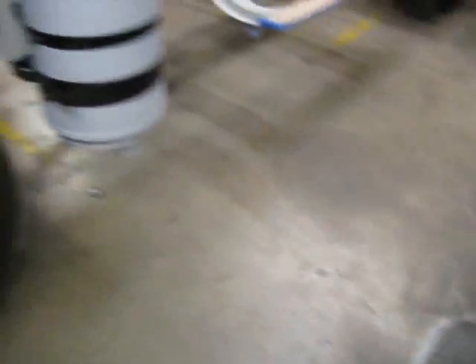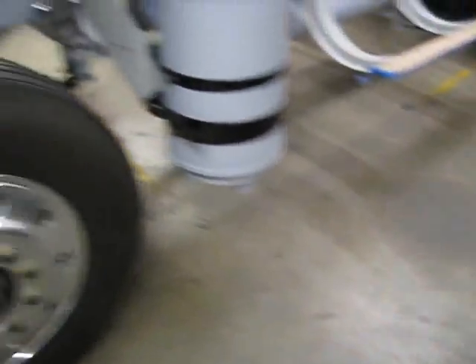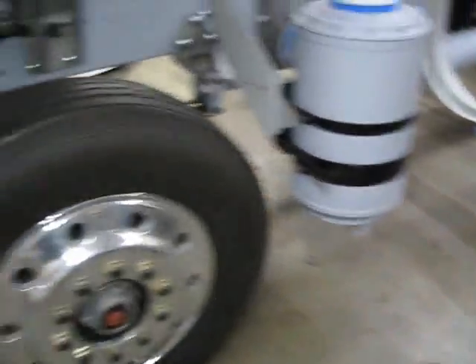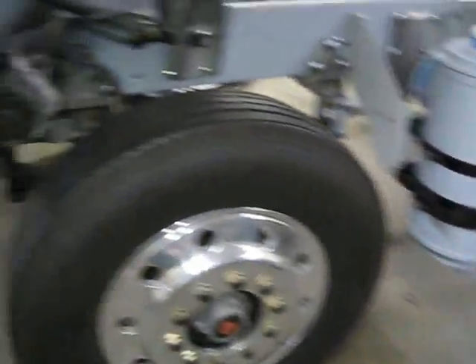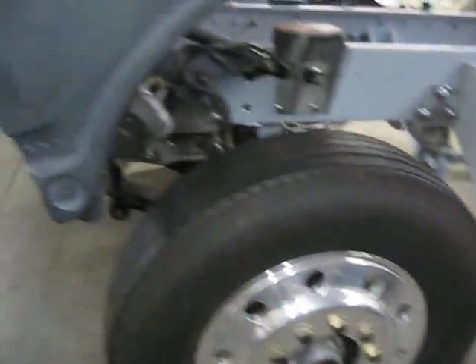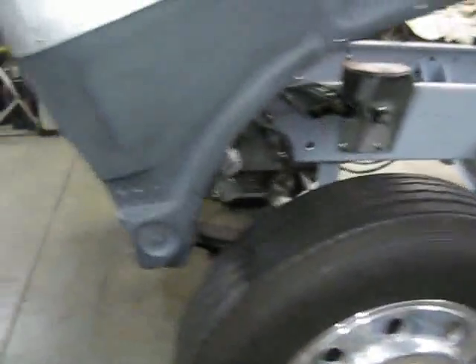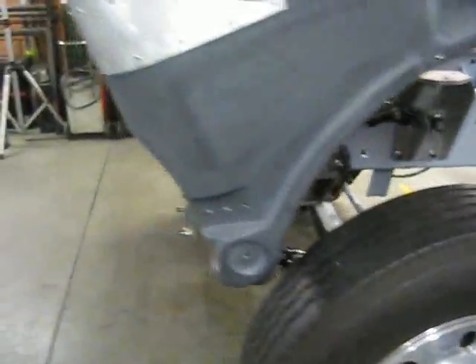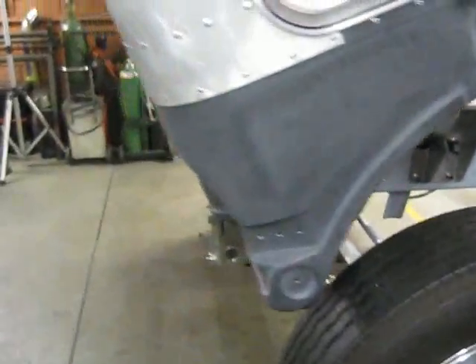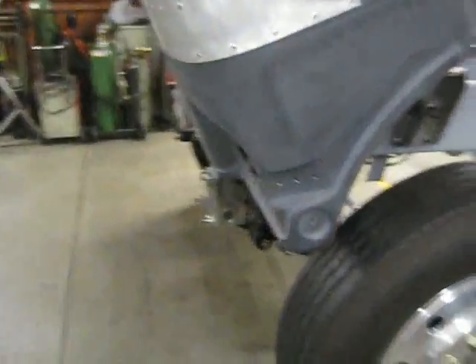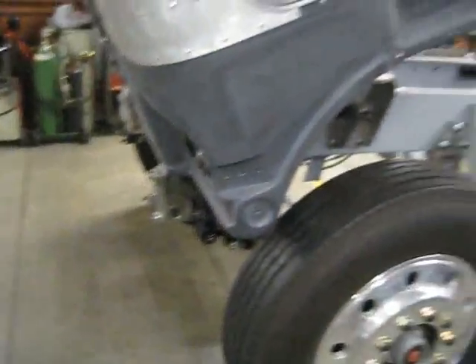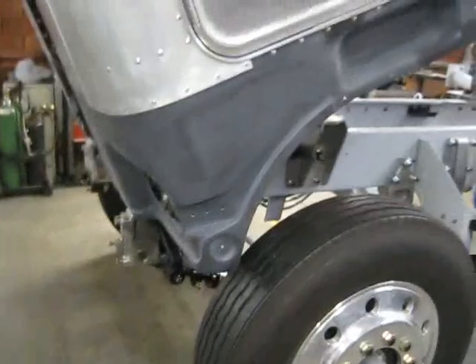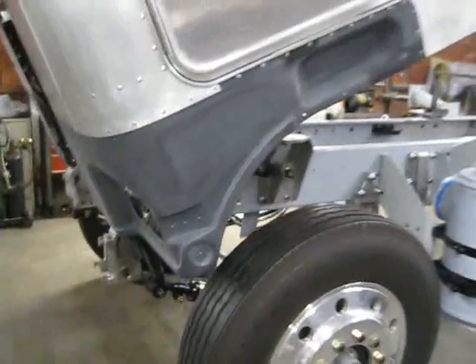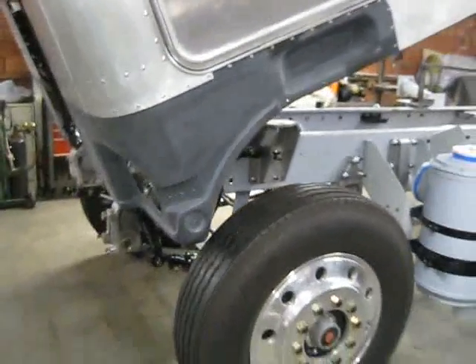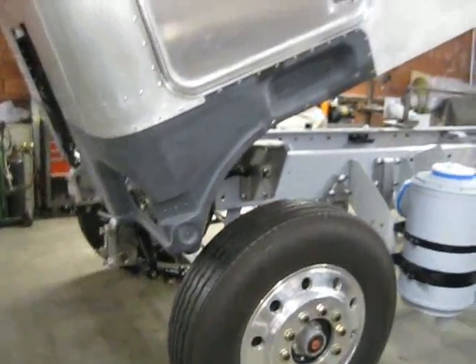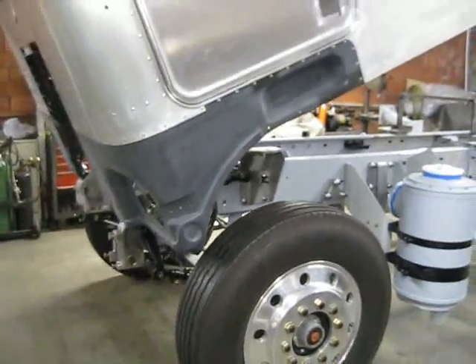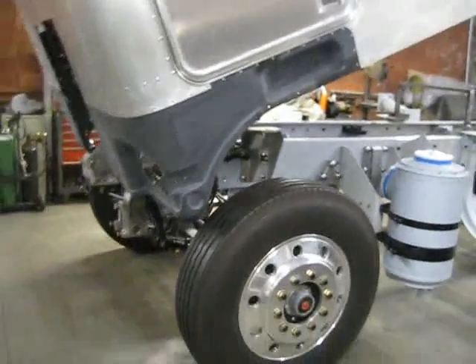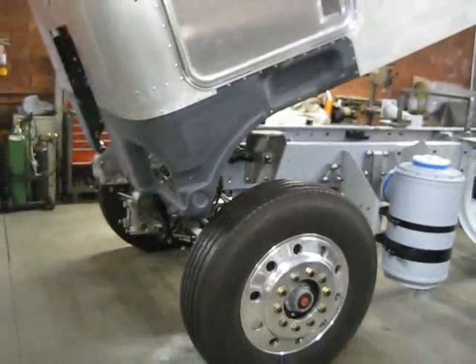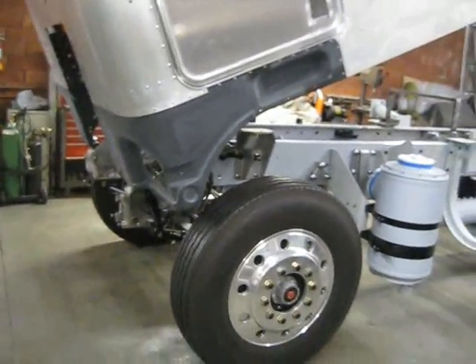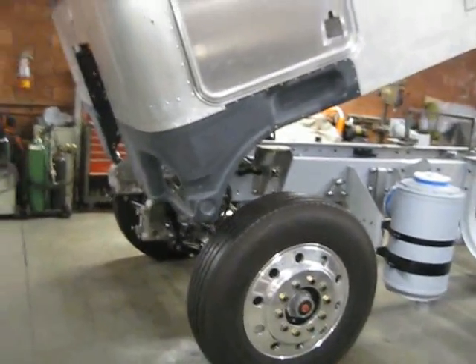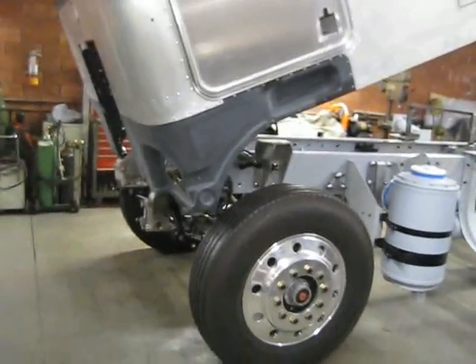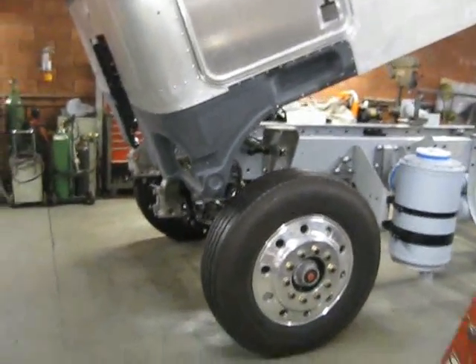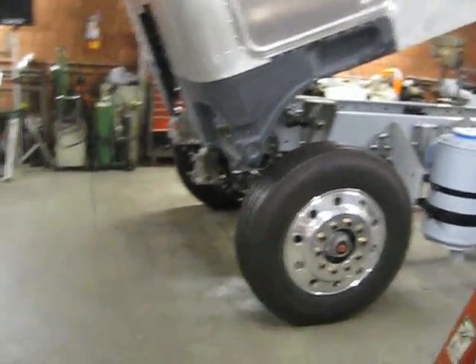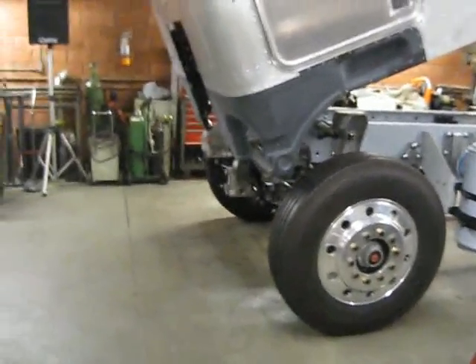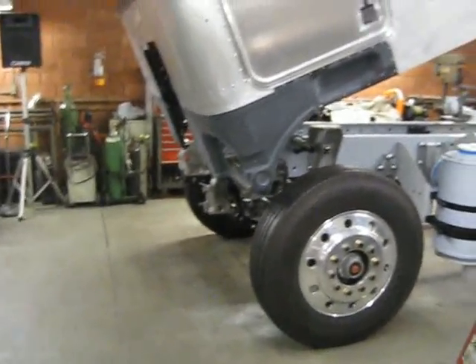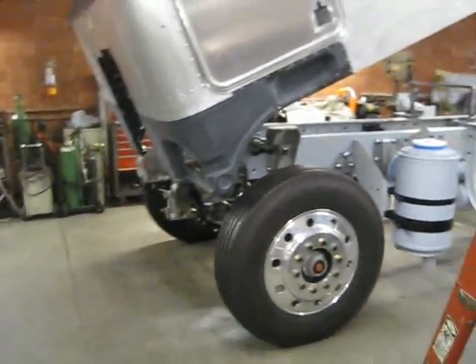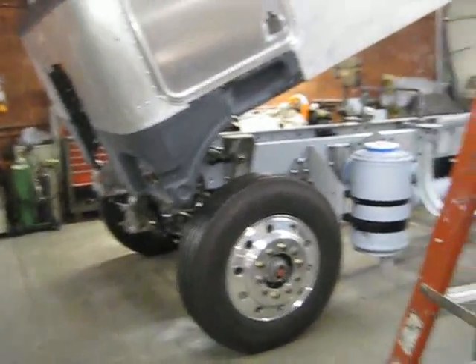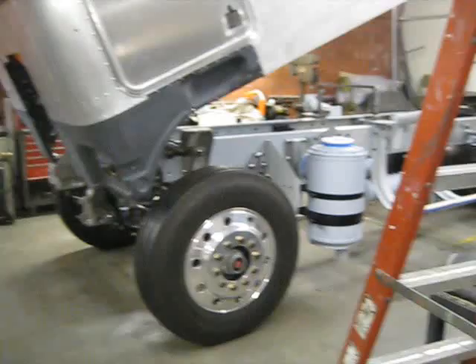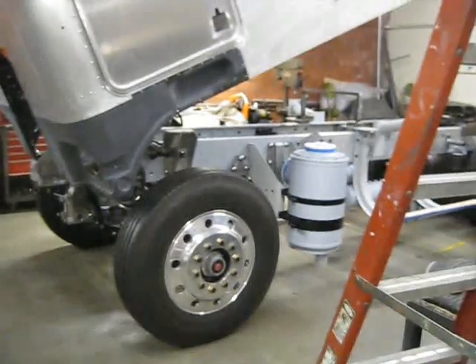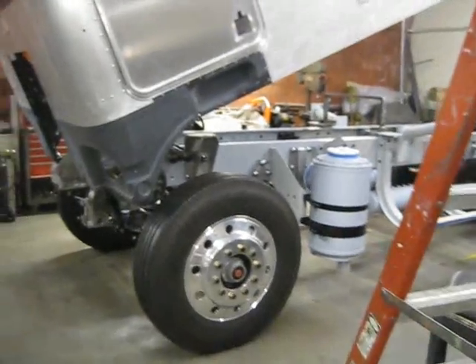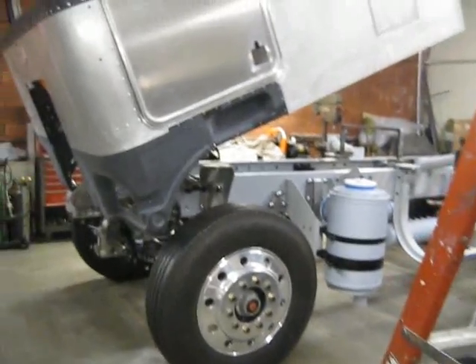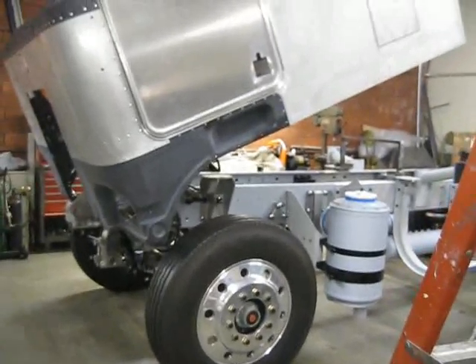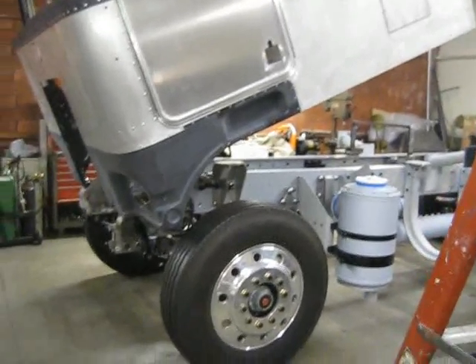Hi everyone, my name is Paul Cox, based in Los Angeles. This is my 1979 Kenworth K100 Aerodyne, 108-inch cab, VIT interior.